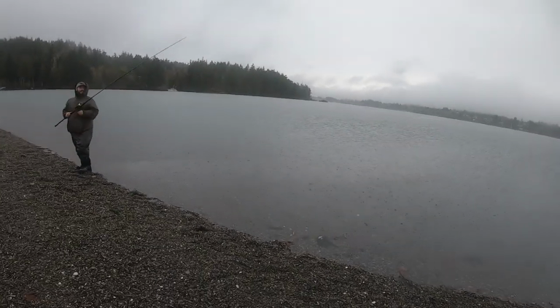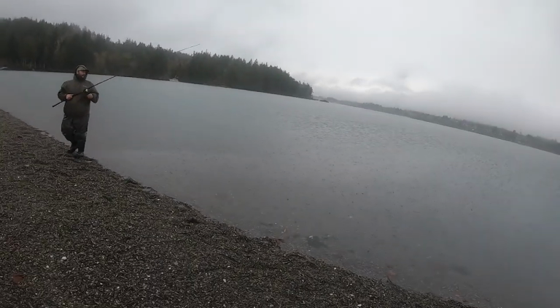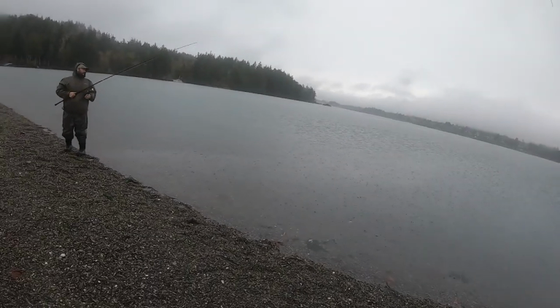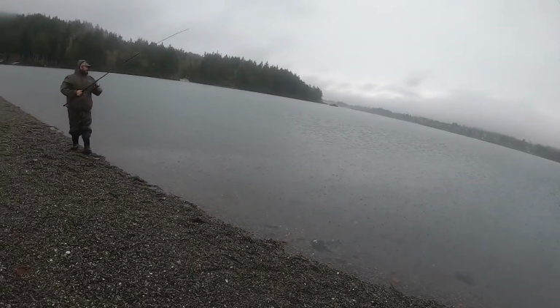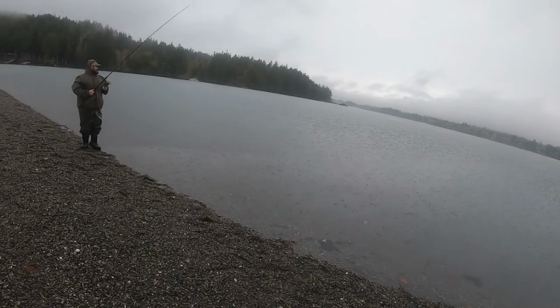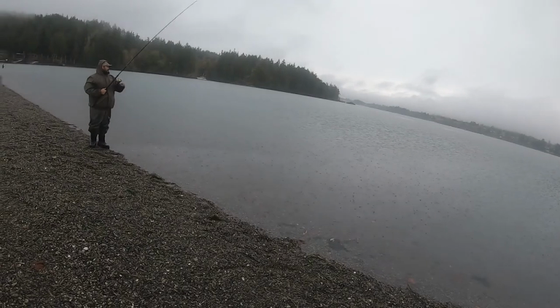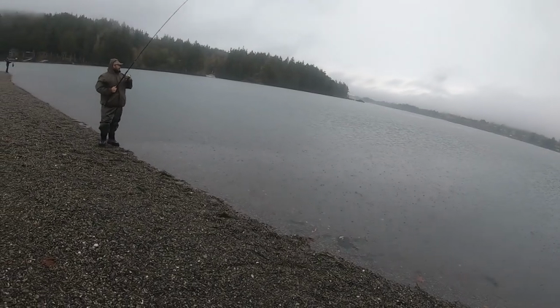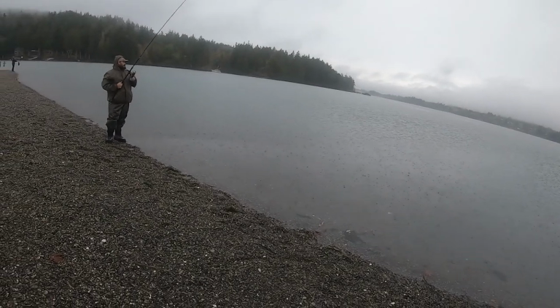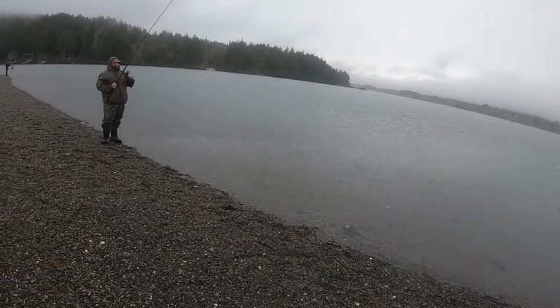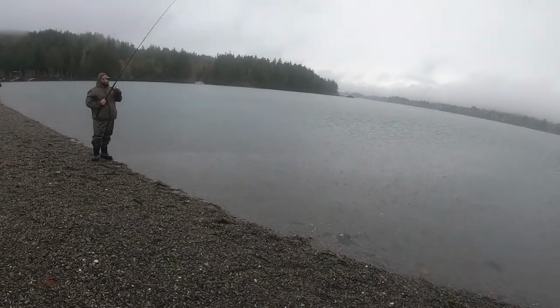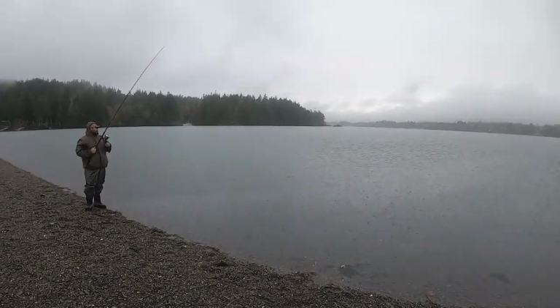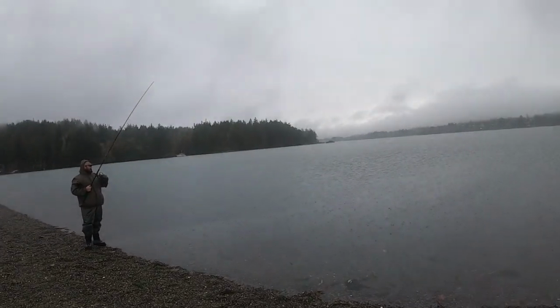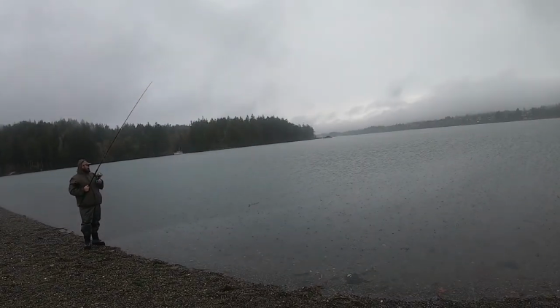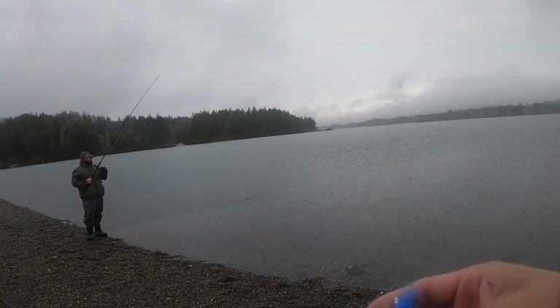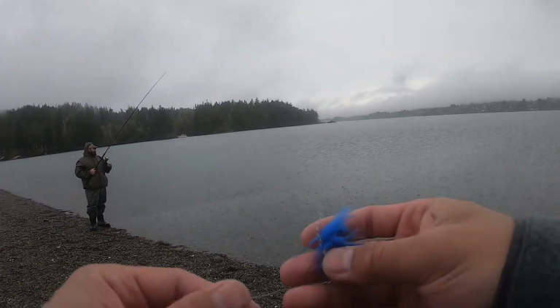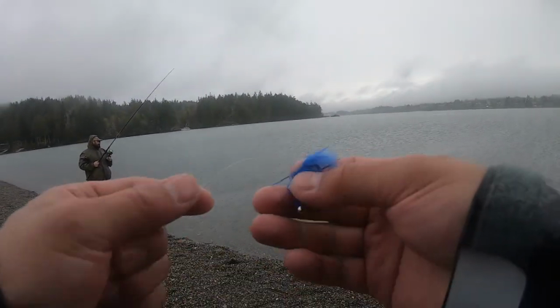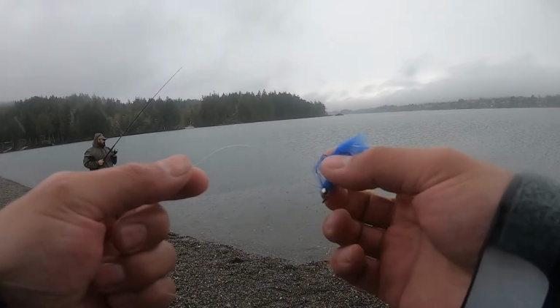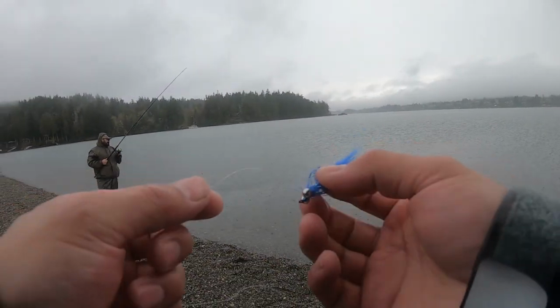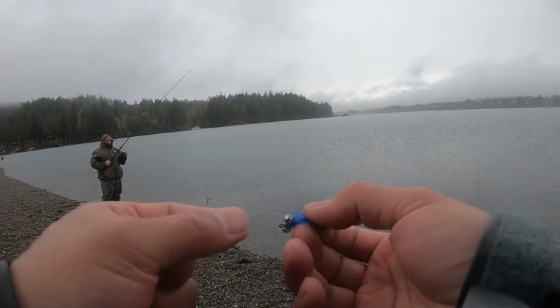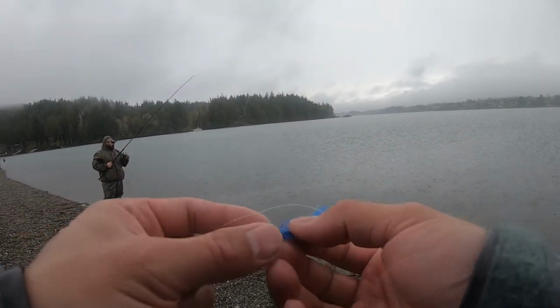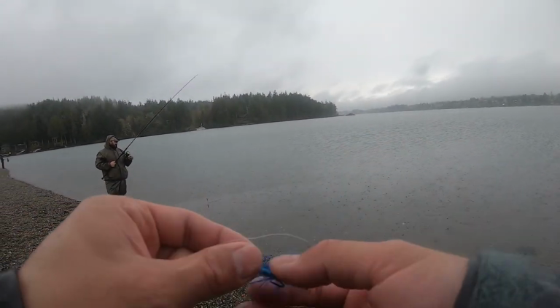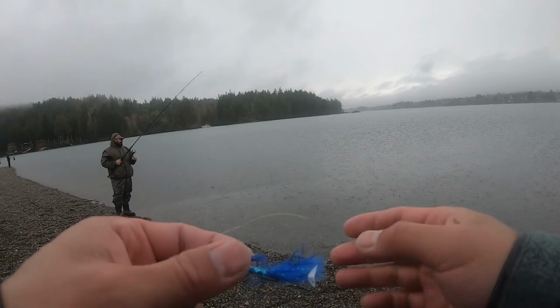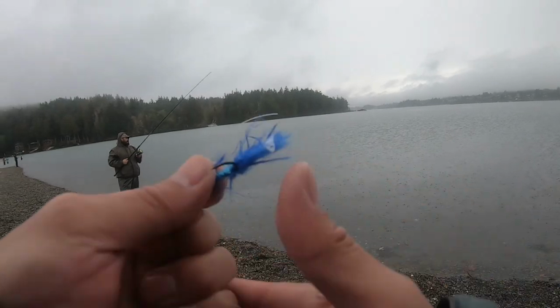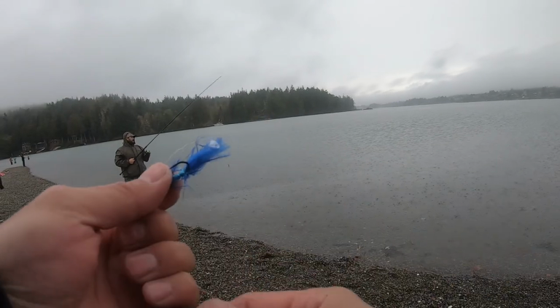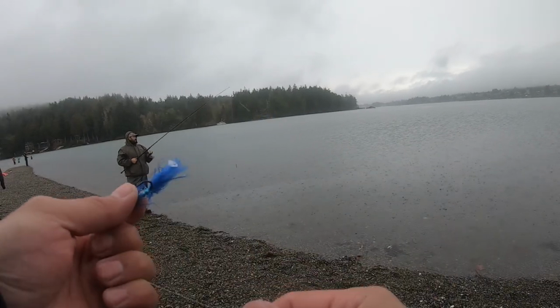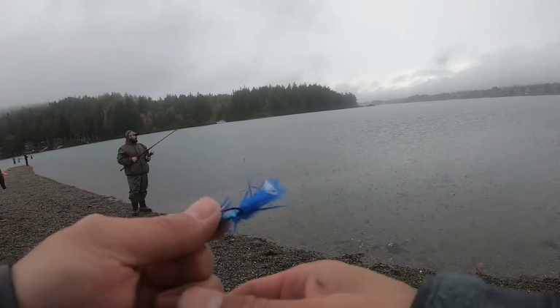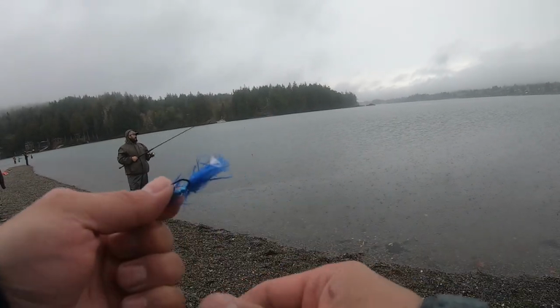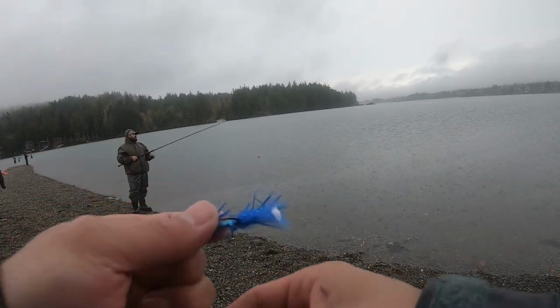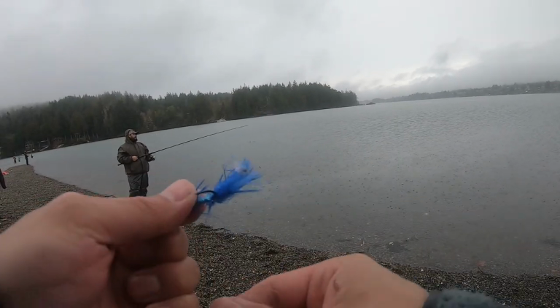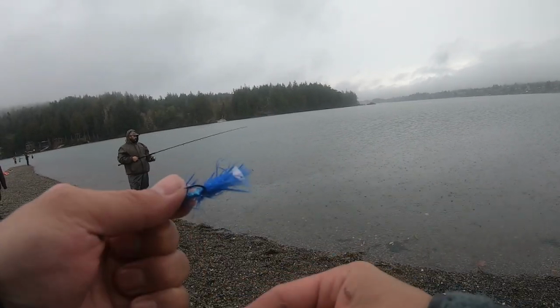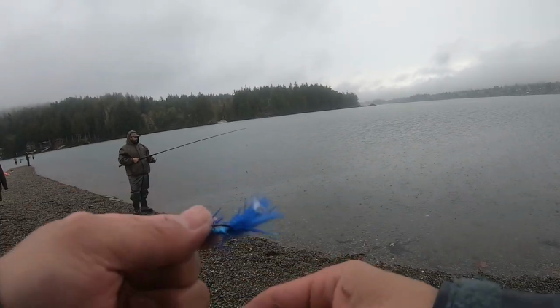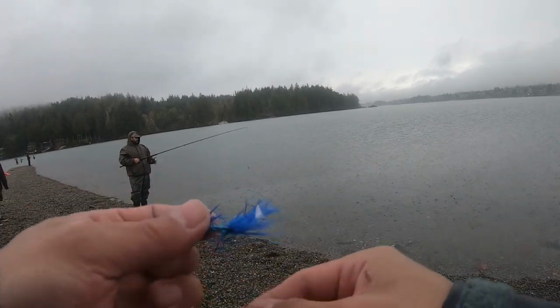I always come prepared for fishing. When you have the right fishing apparel and clothing it just makes the day much more pleasant.